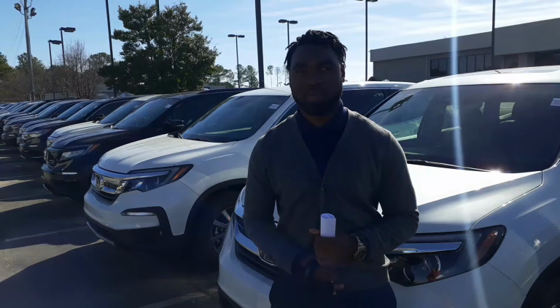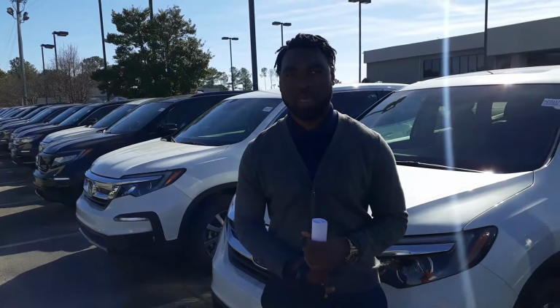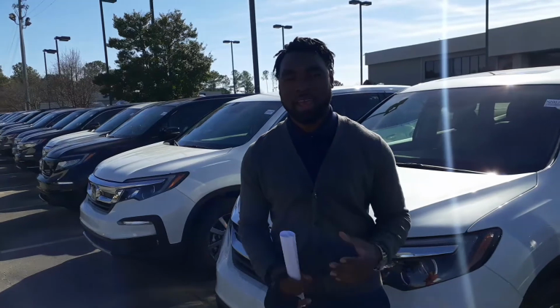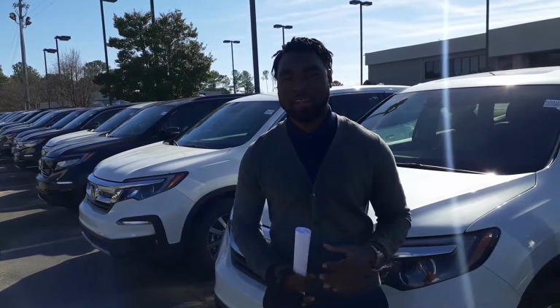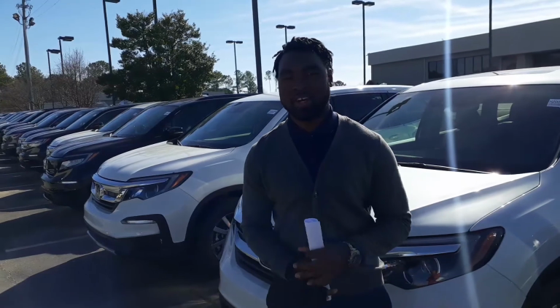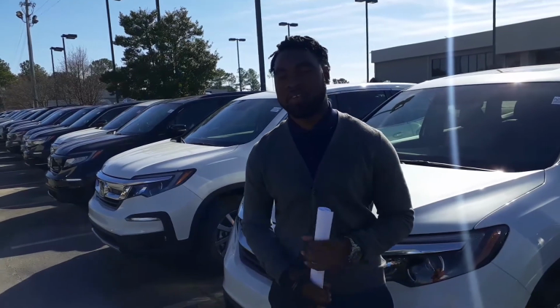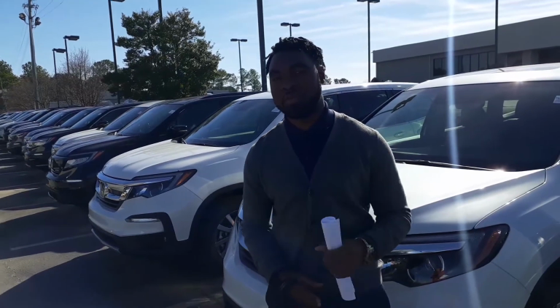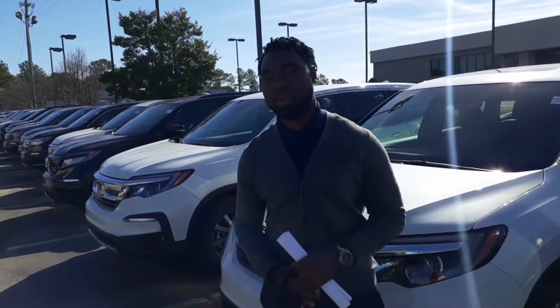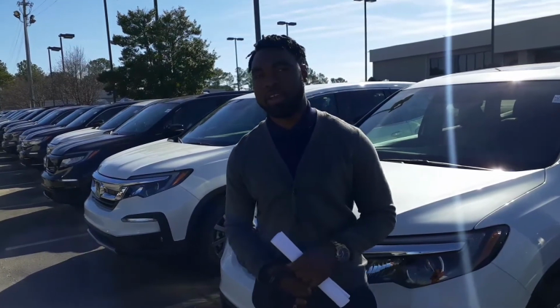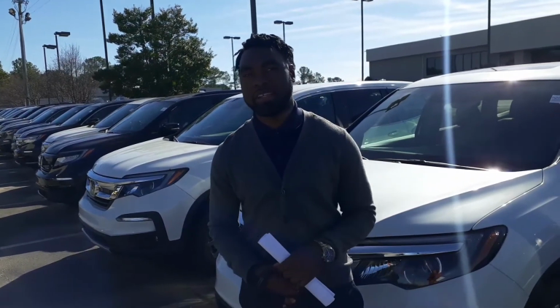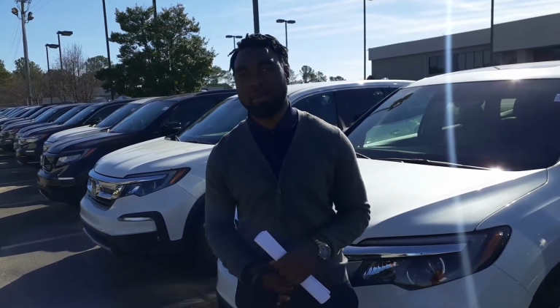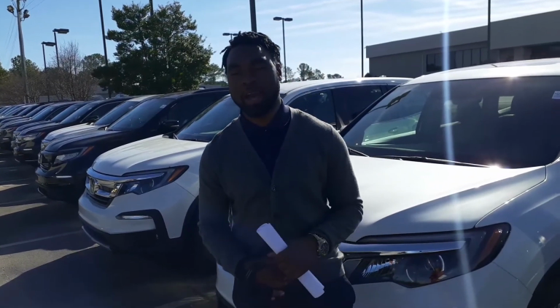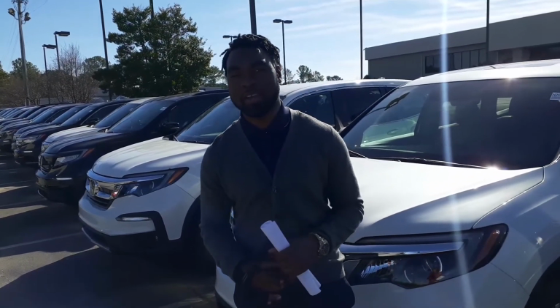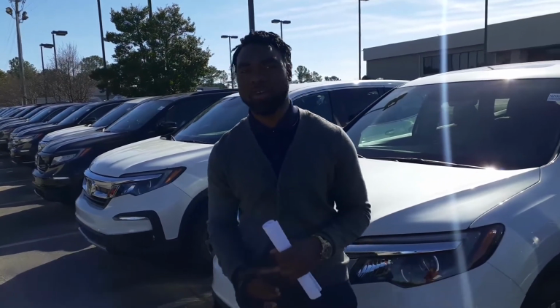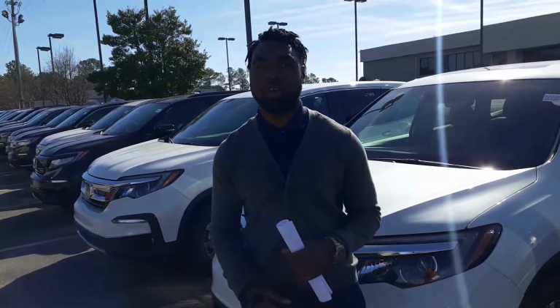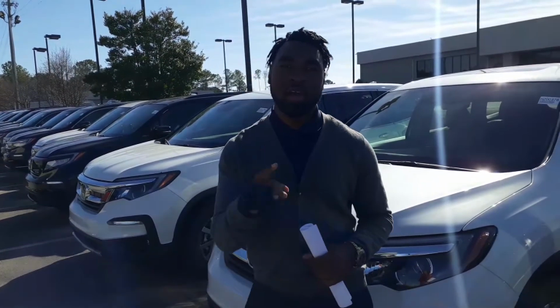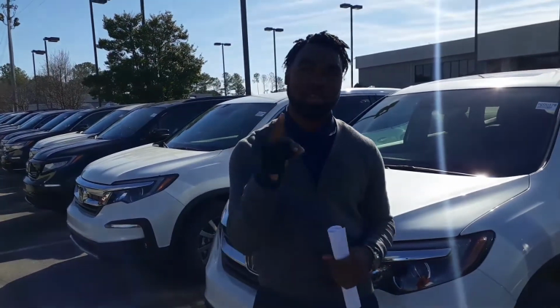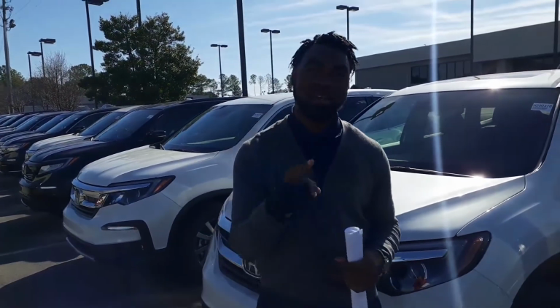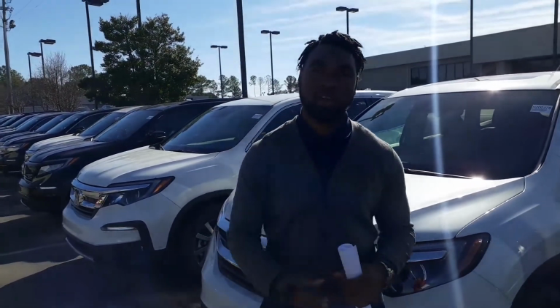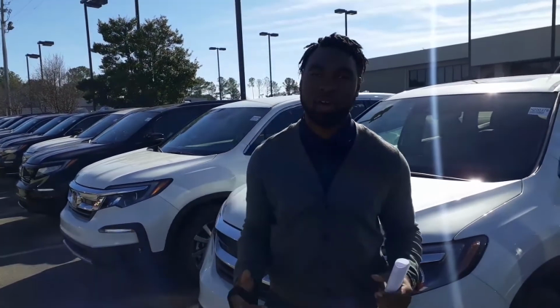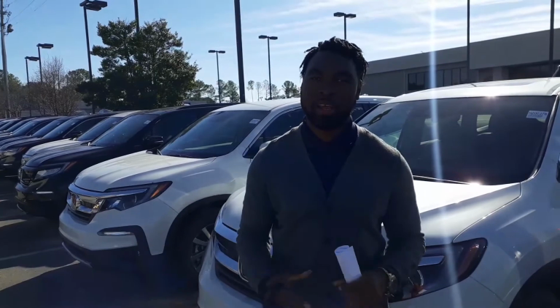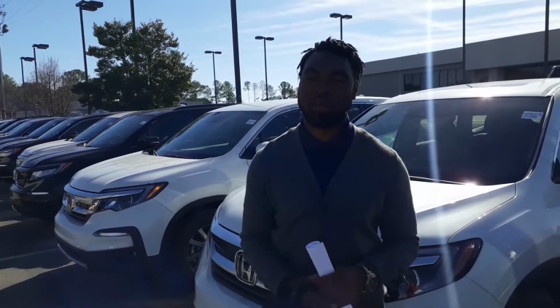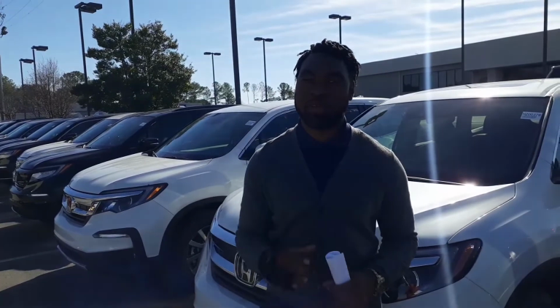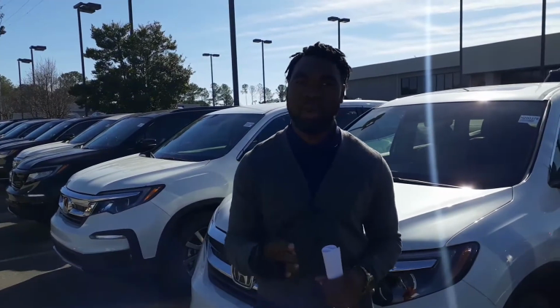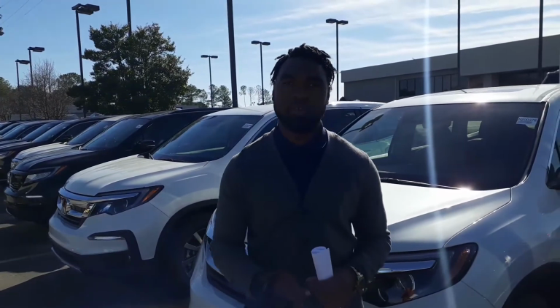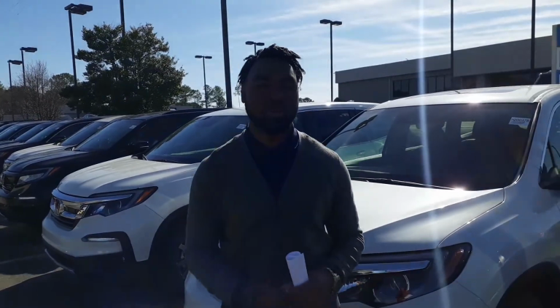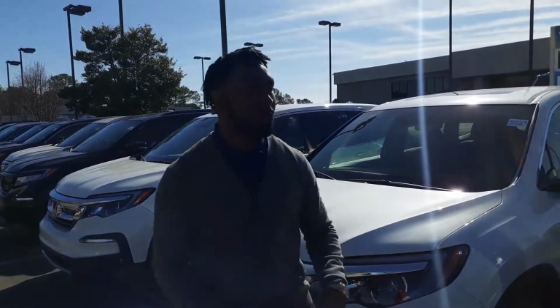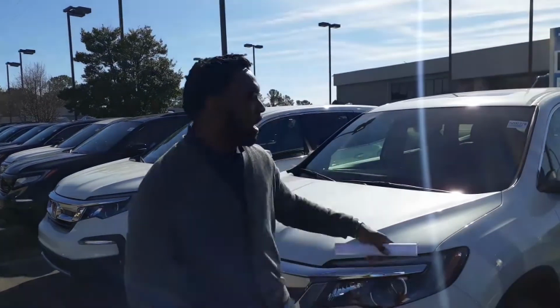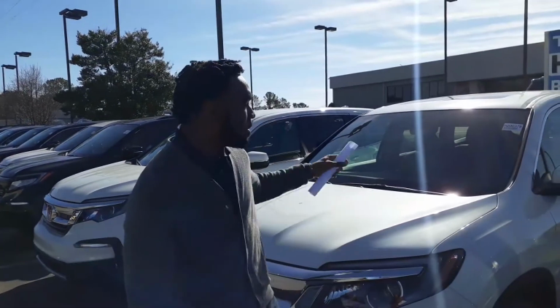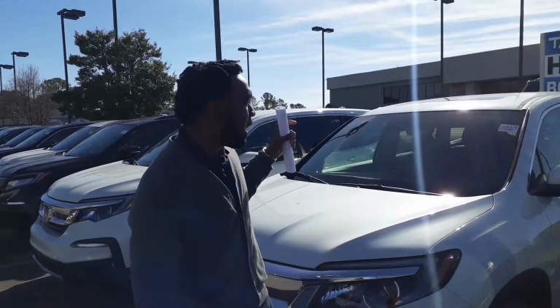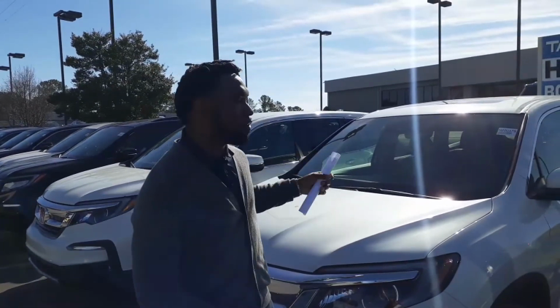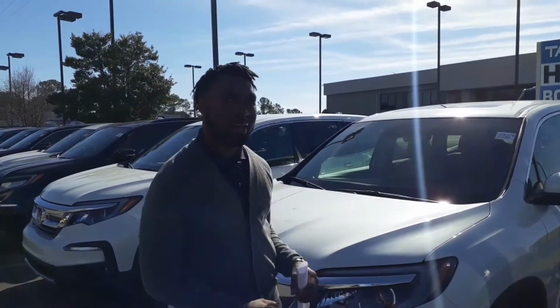Hey, Vincent Parker here at Tamron Honda in Hoover. I want to thank you for your online inquiry on the brand new beautiful Honda Pilot right here.